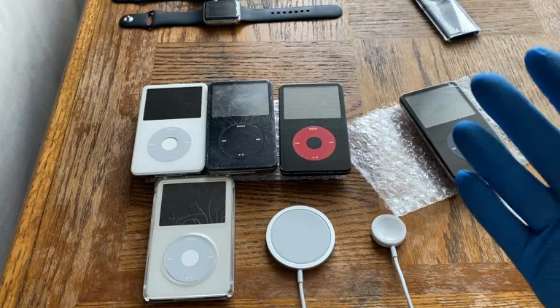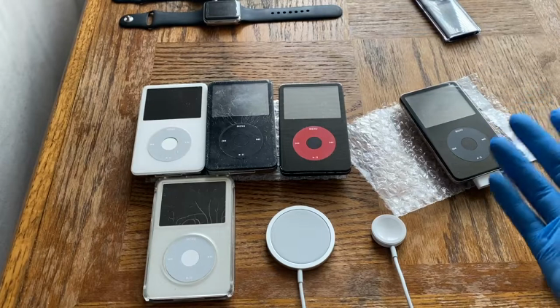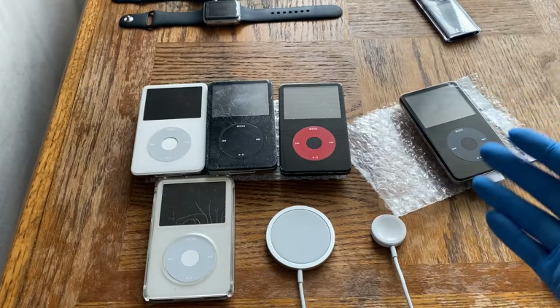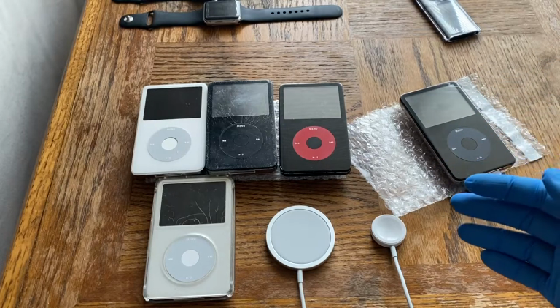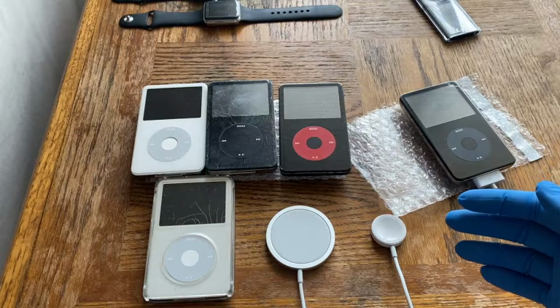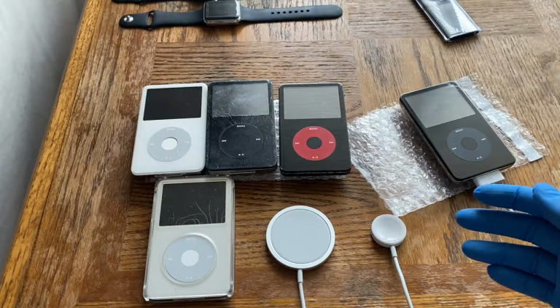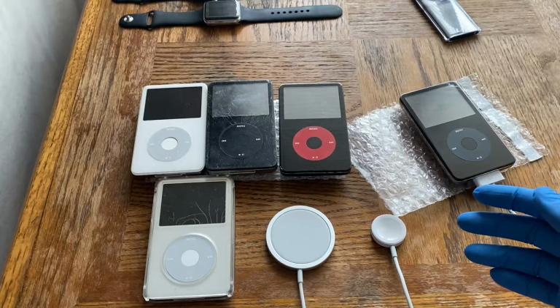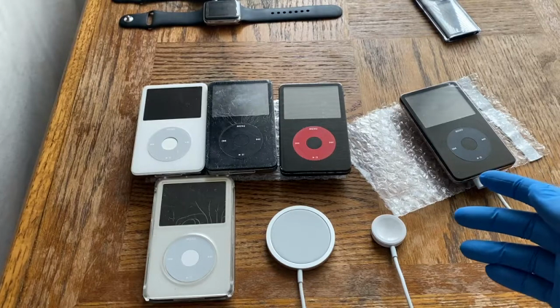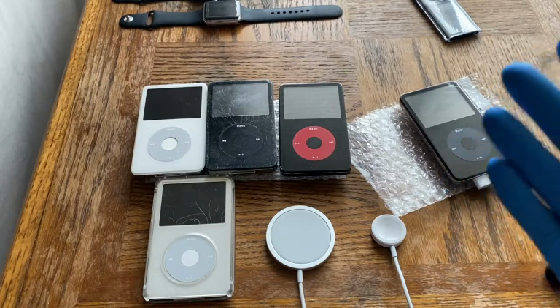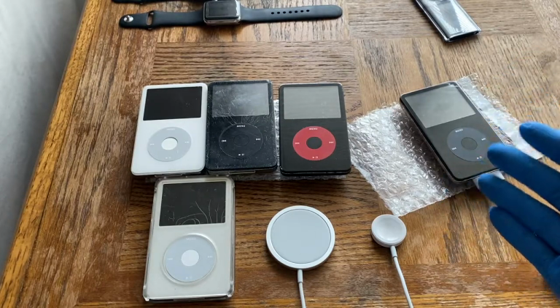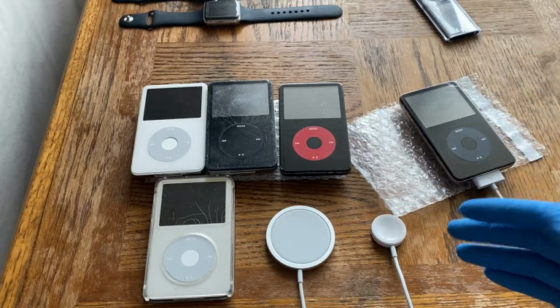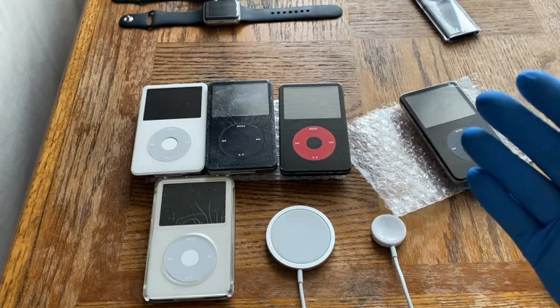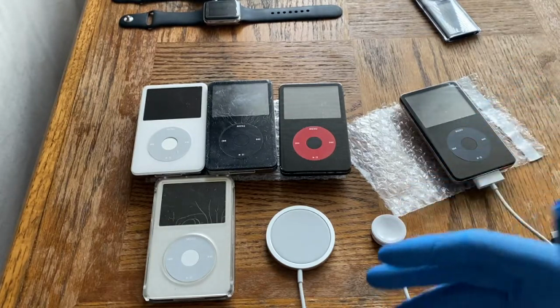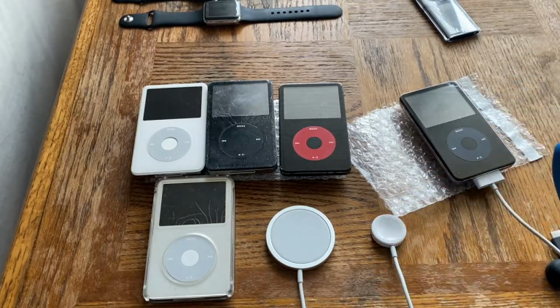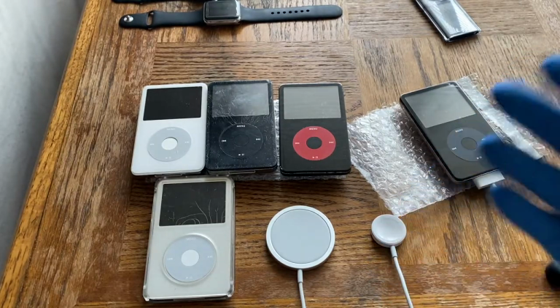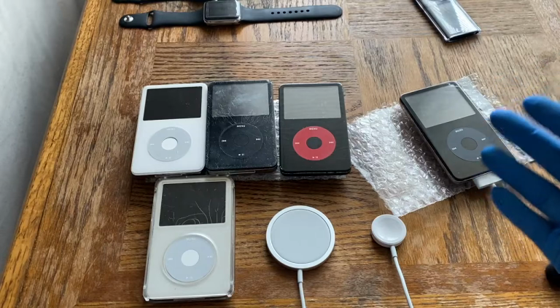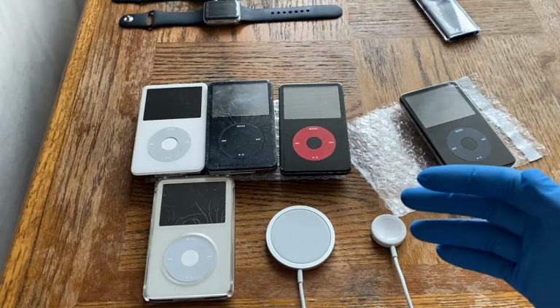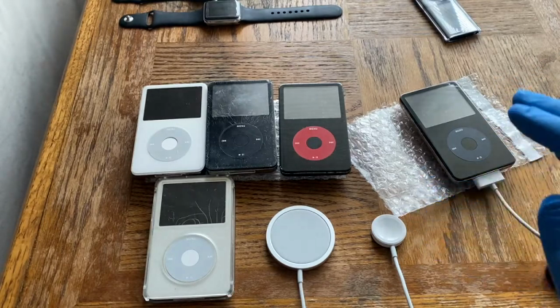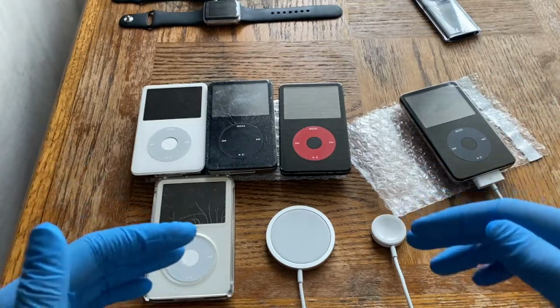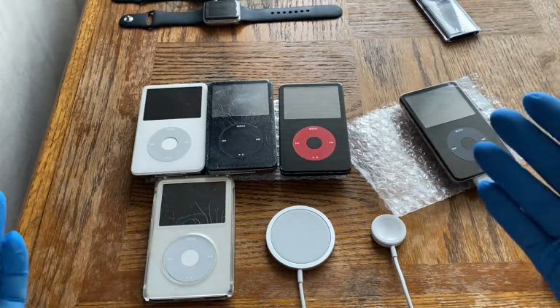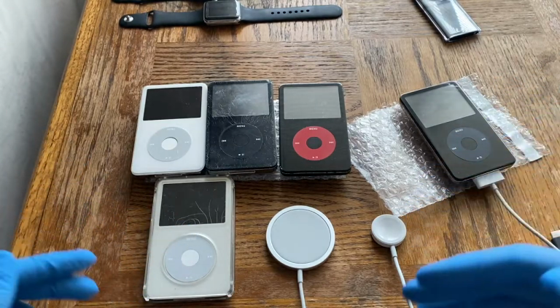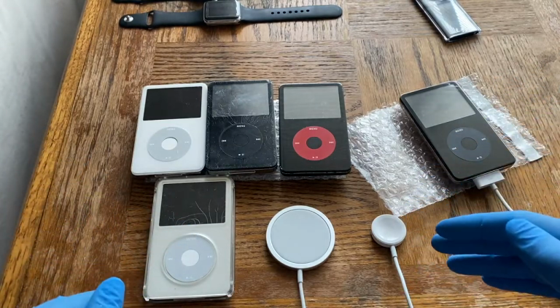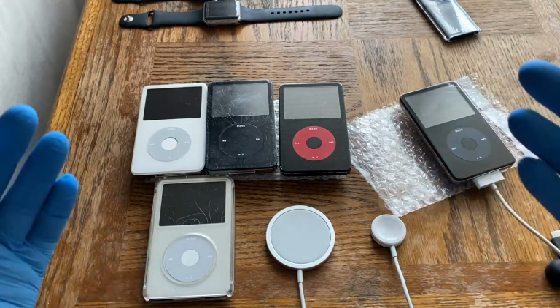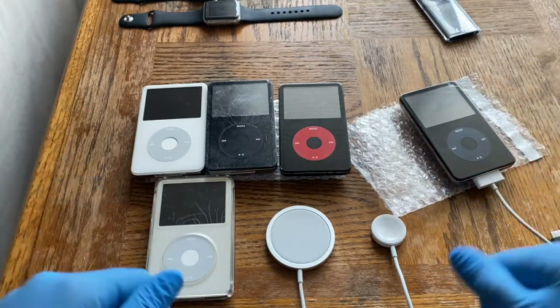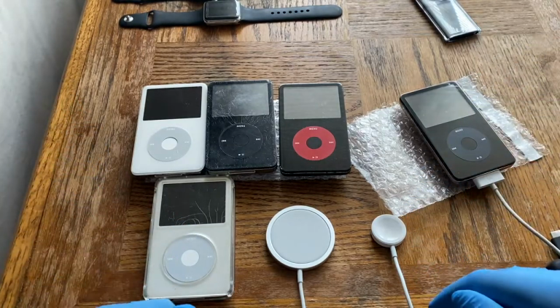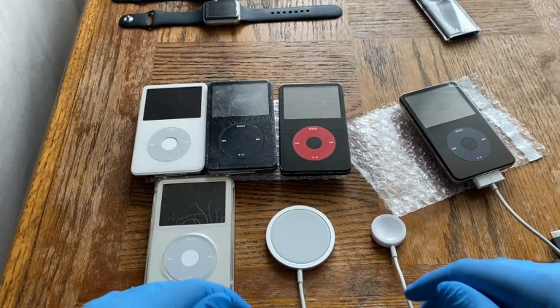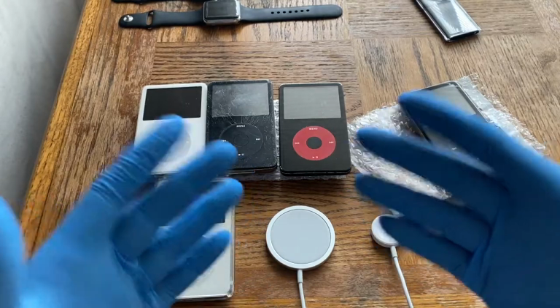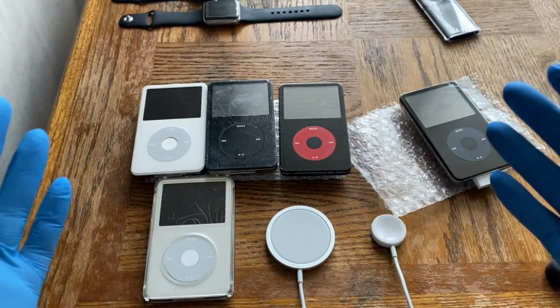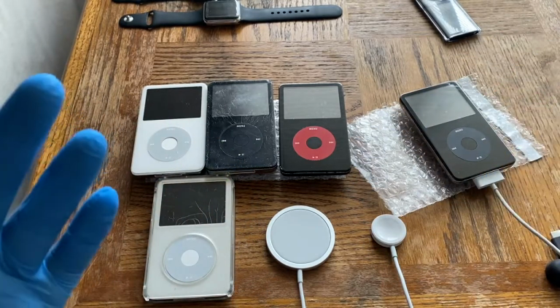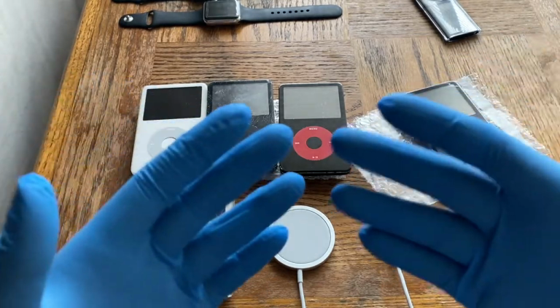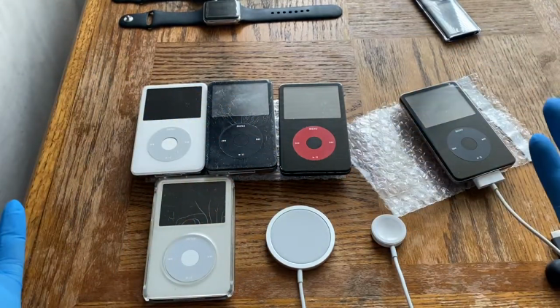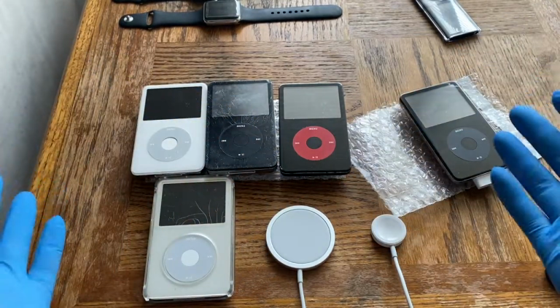Hey, and welcome back to another video in my Vintage Tech Showcase playlist — the playlist where I showcase older electronic devices in a retro-style review. This is my first coverage of any form of iPod on this playlist.